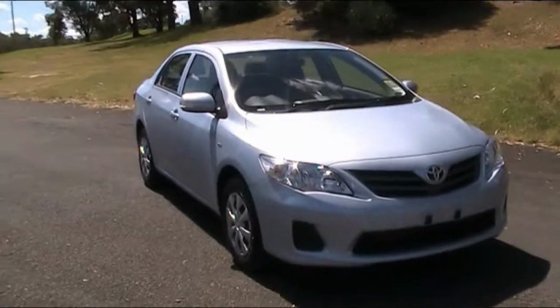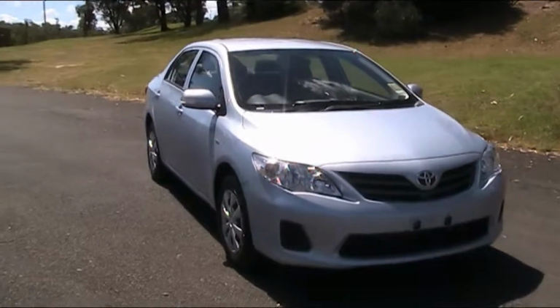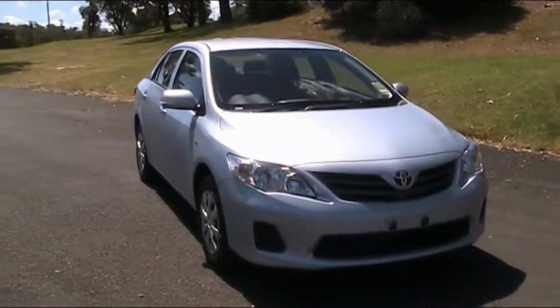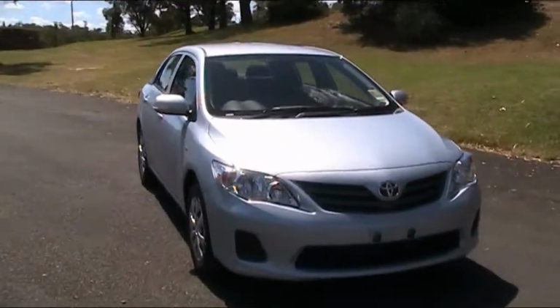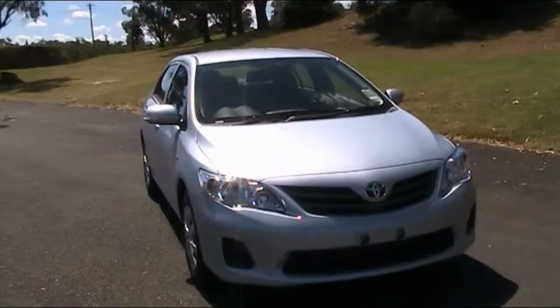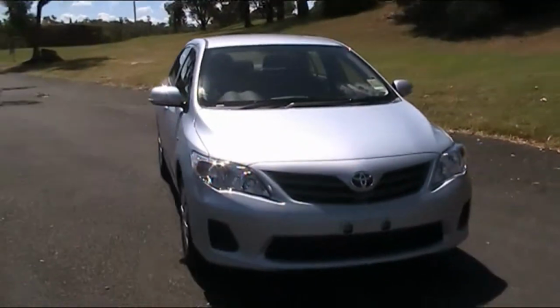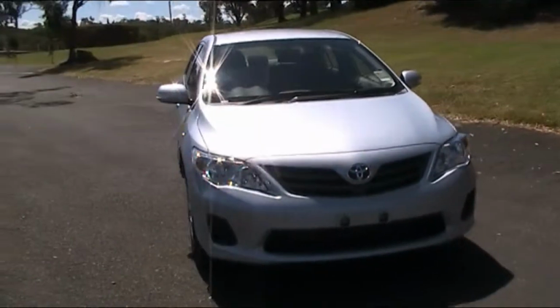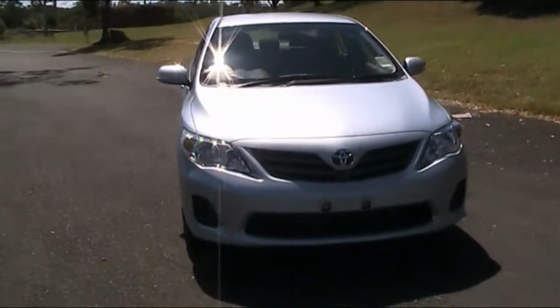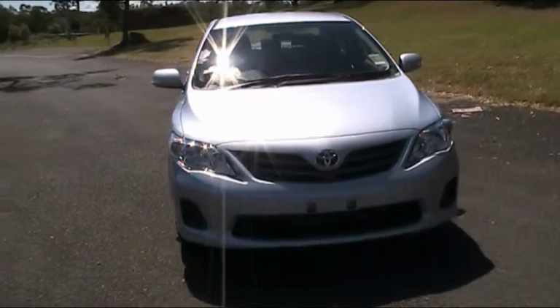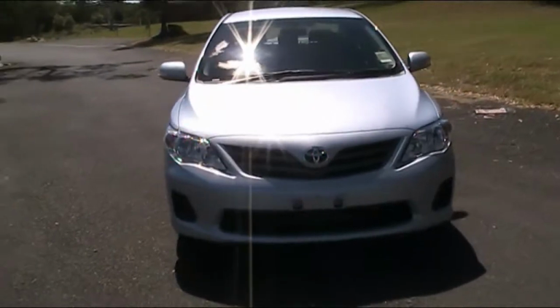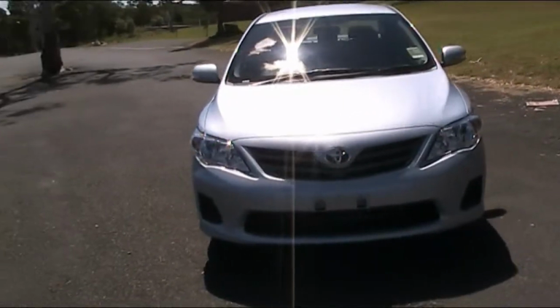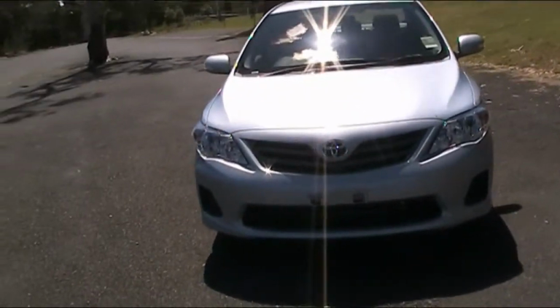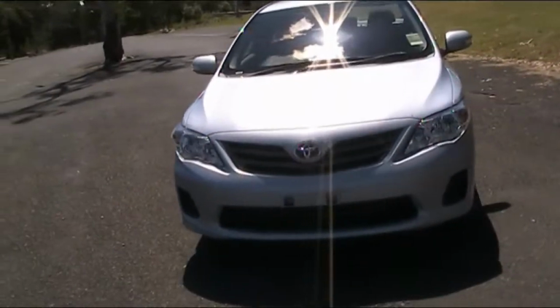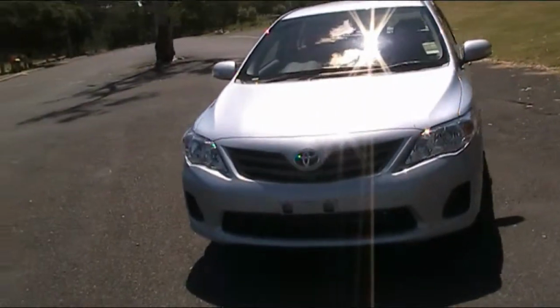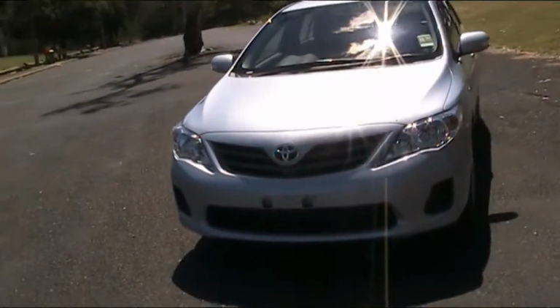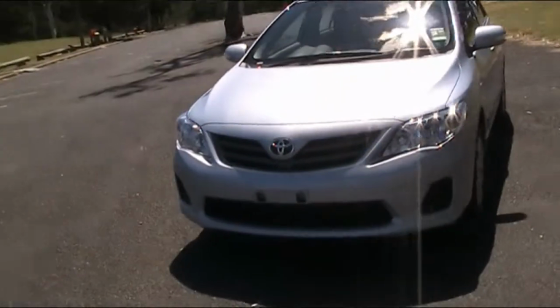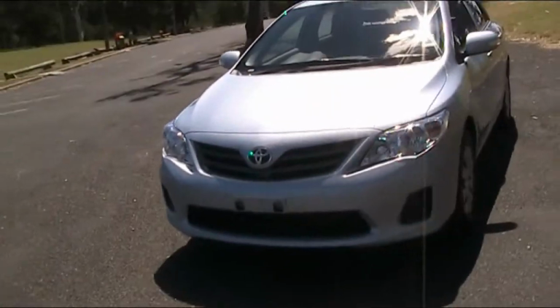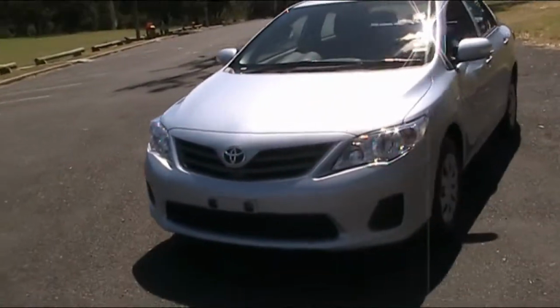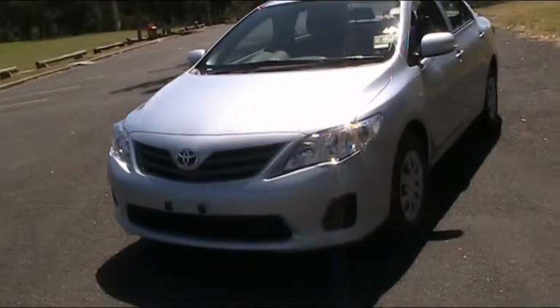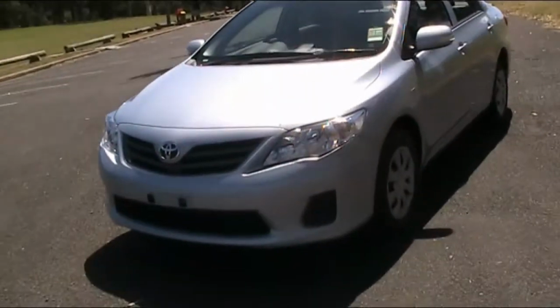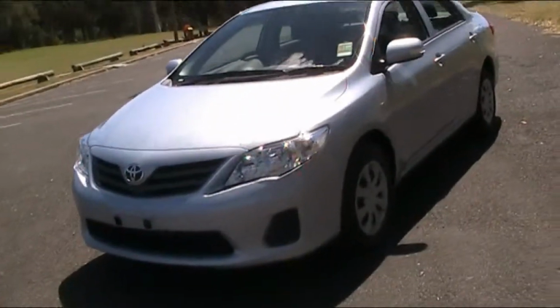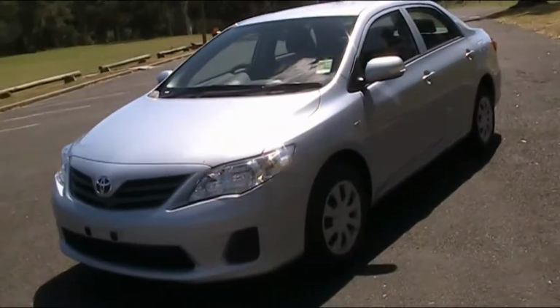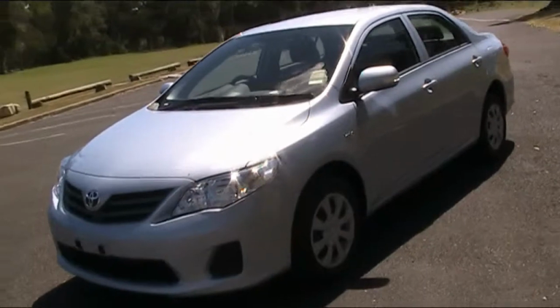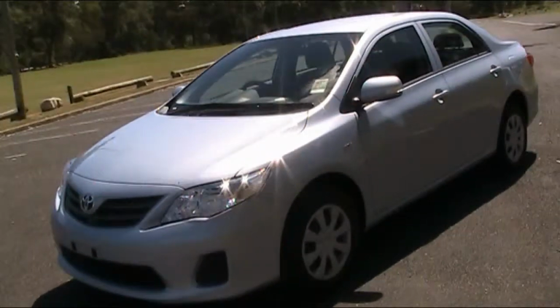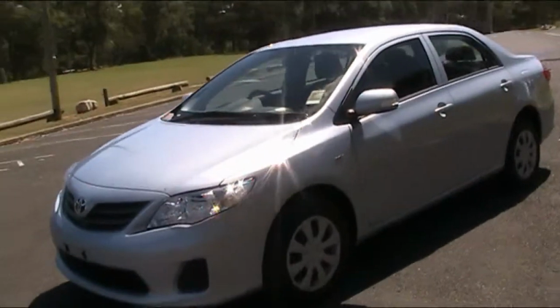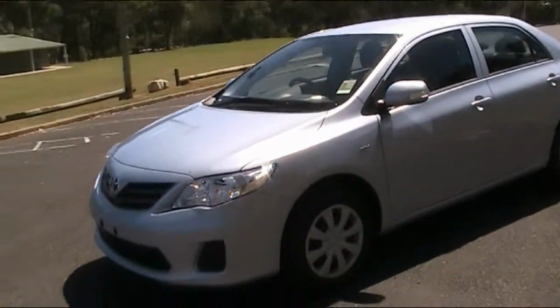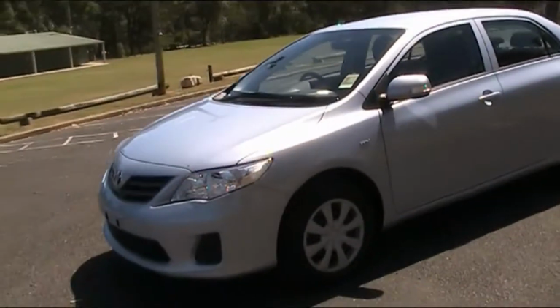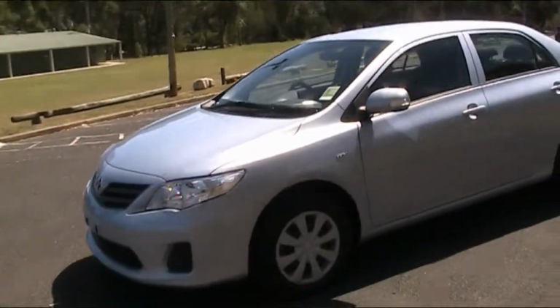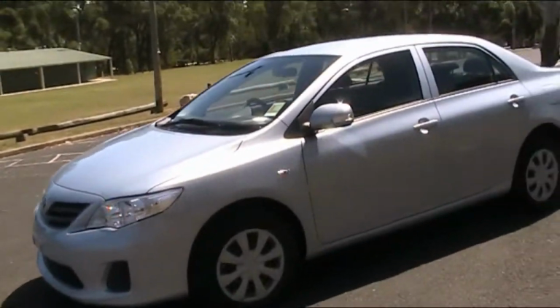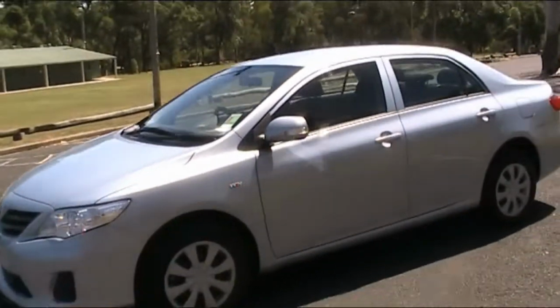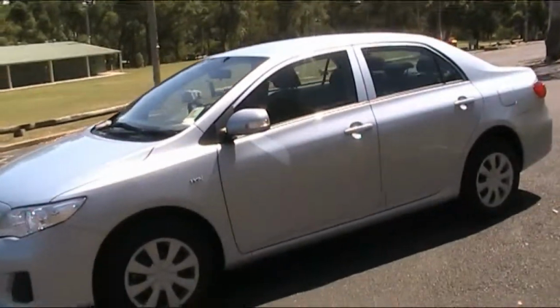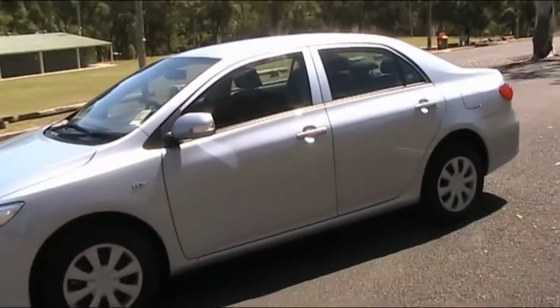The Toyota Corolla Ascent sedan model — you get such a classic style in Japanese technology. Driving the Corolla Ascent is easy, and the Corolla is perfect in all types of driving conditions.